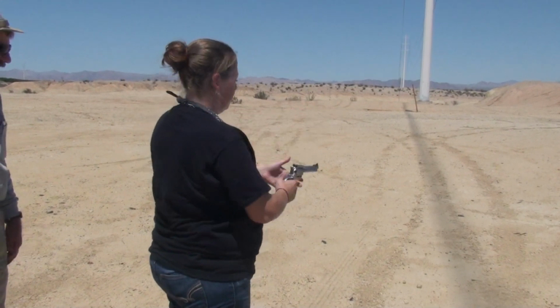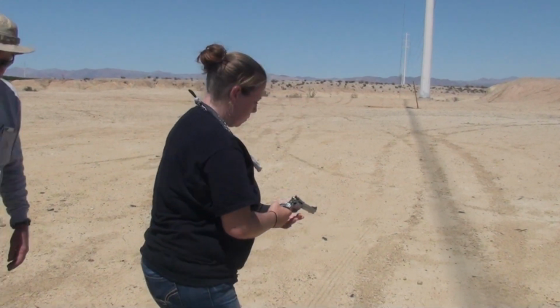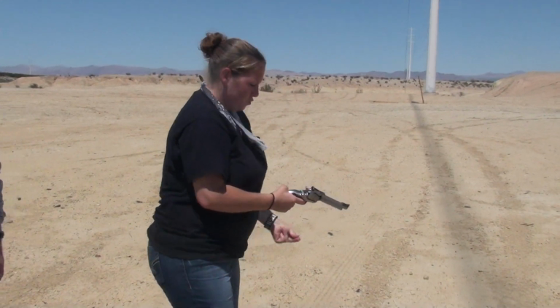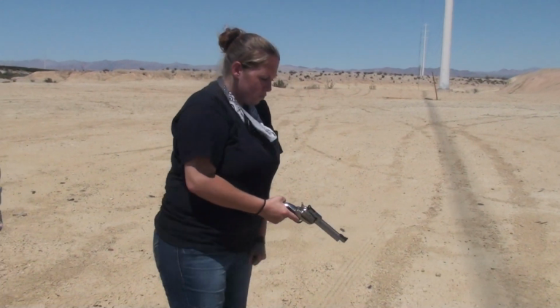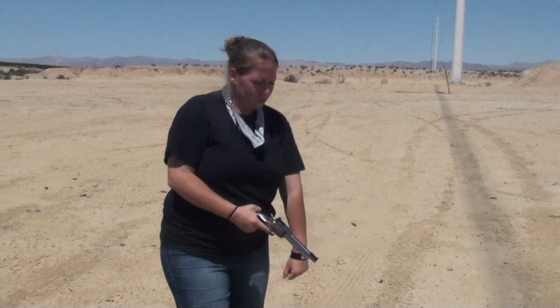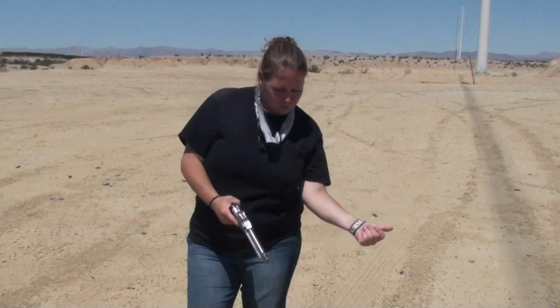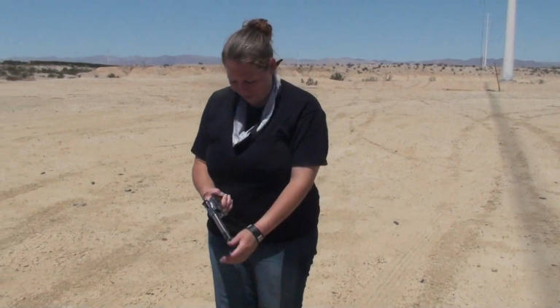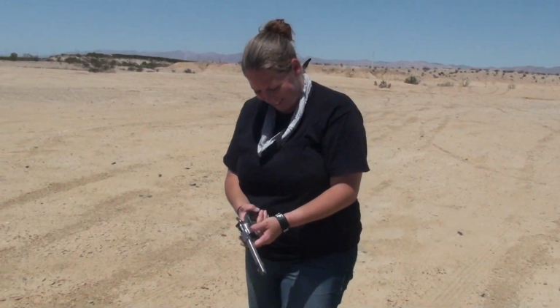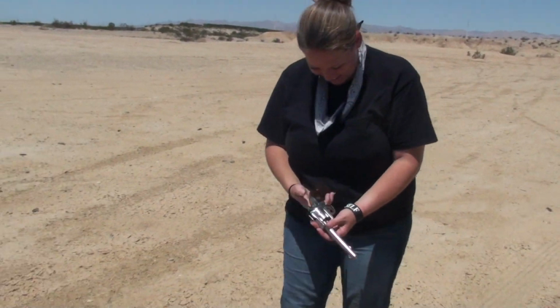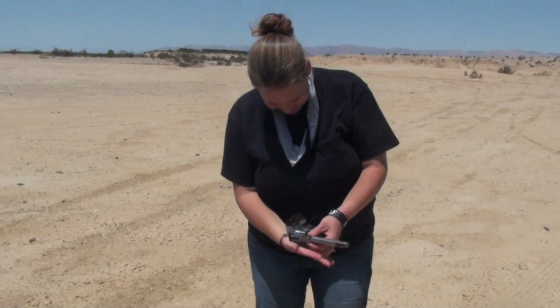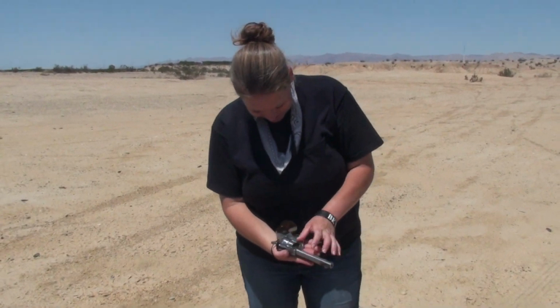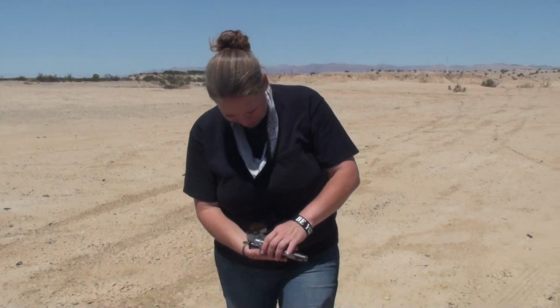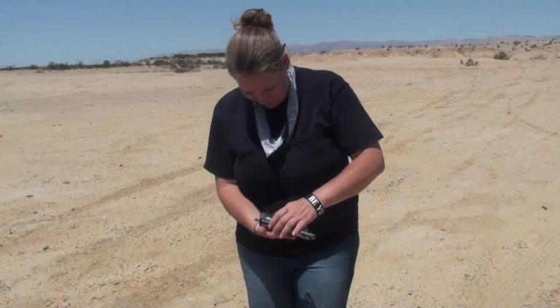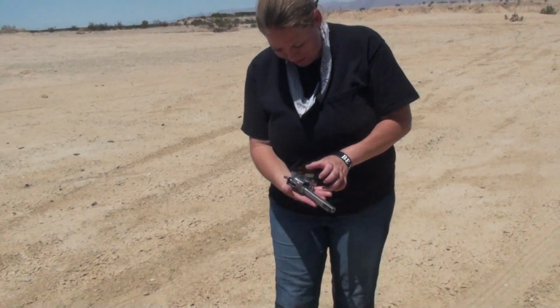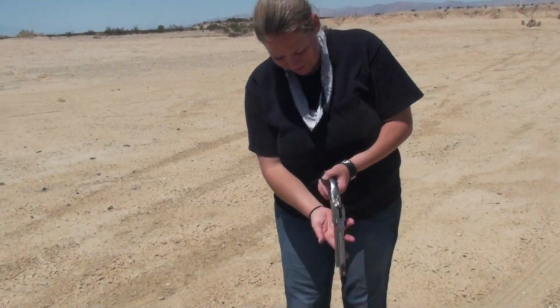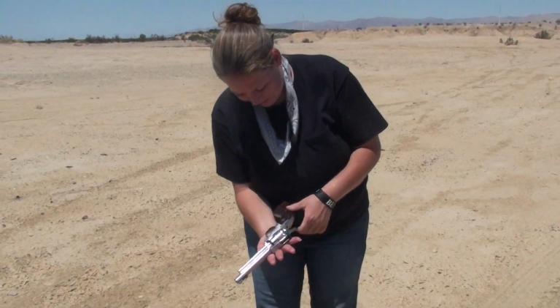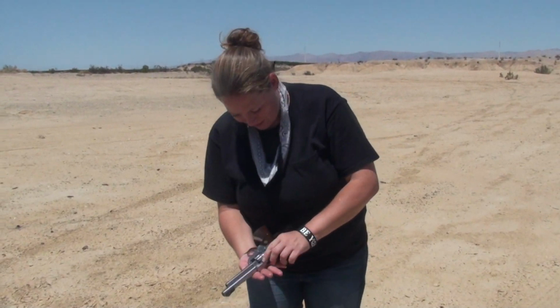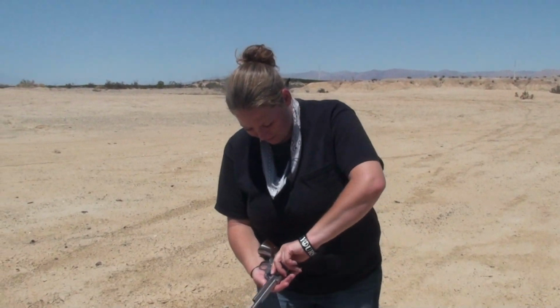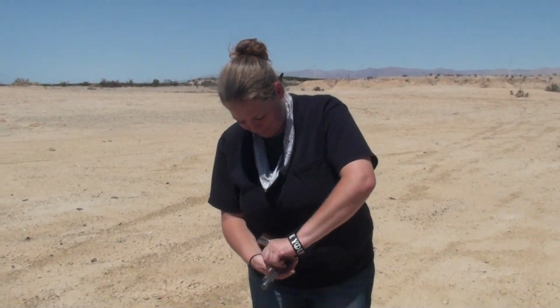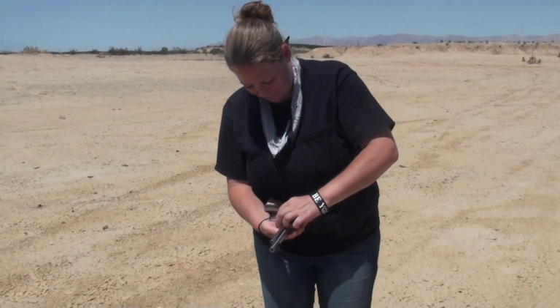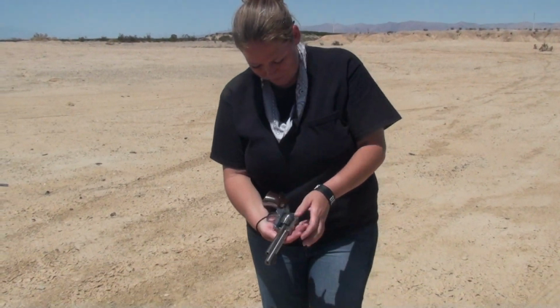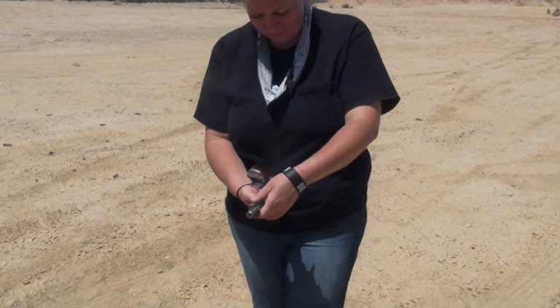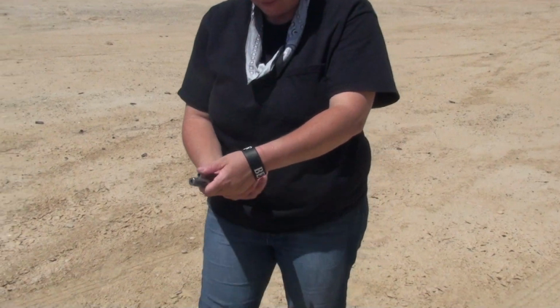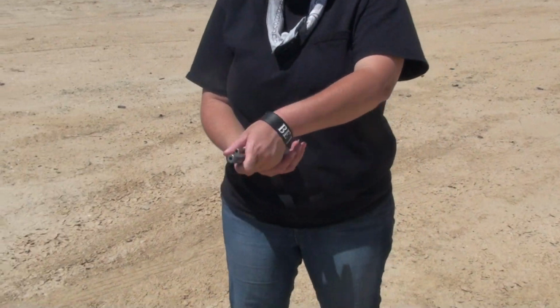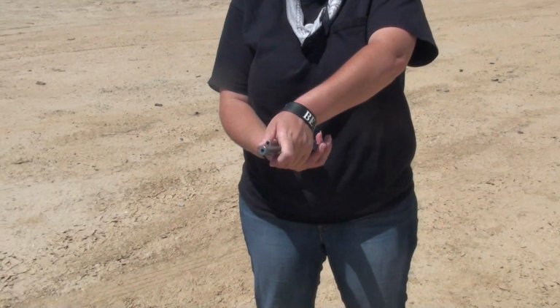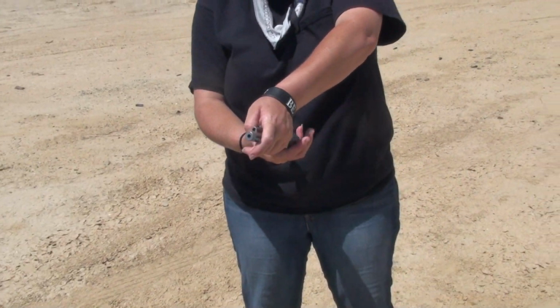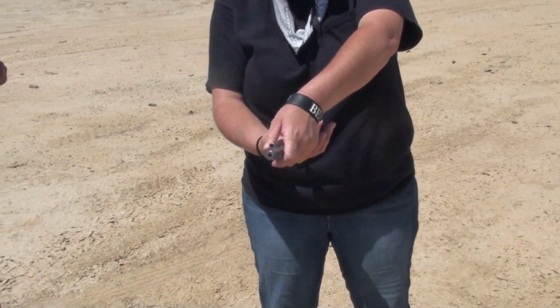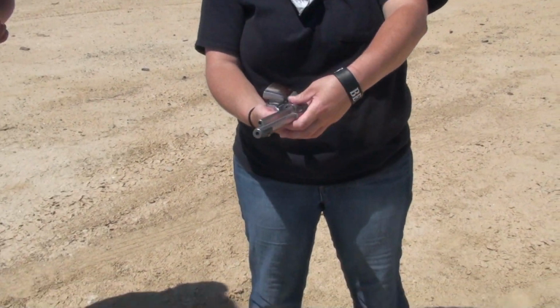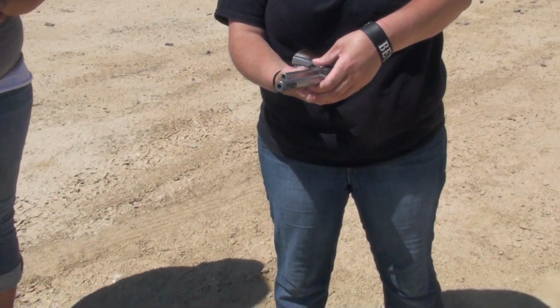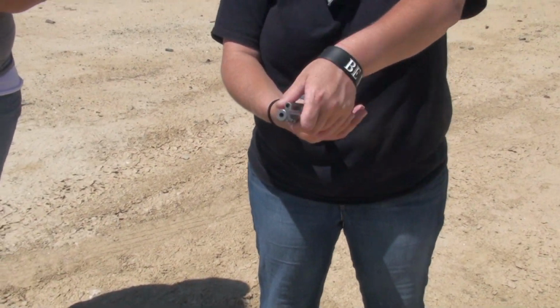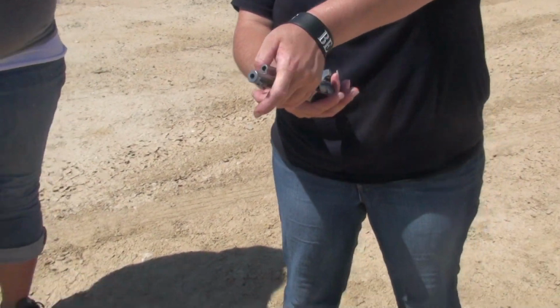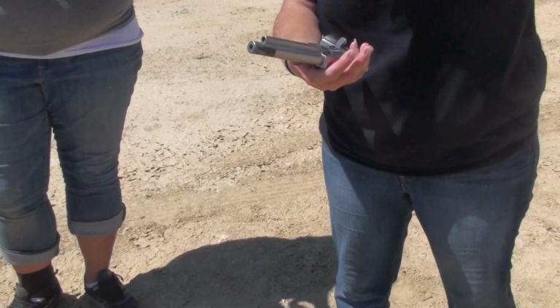Okay, unload it. You know what to do. You go, girls. It's fun stuff. Mm-hmm.